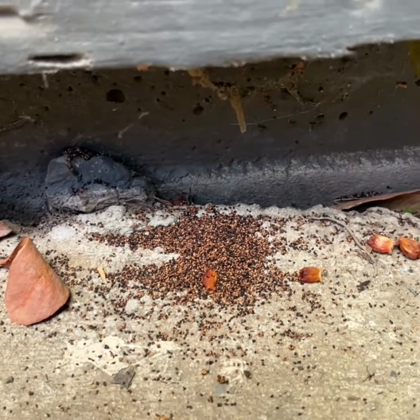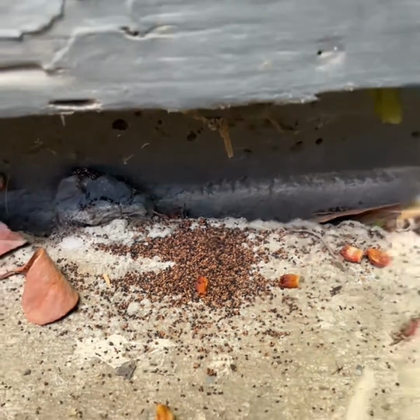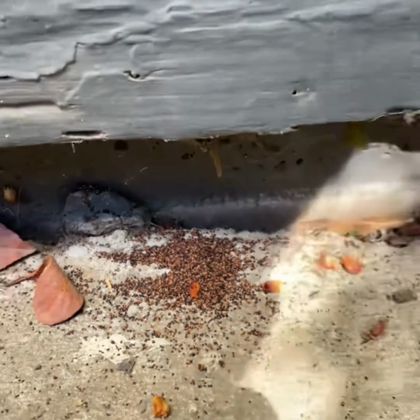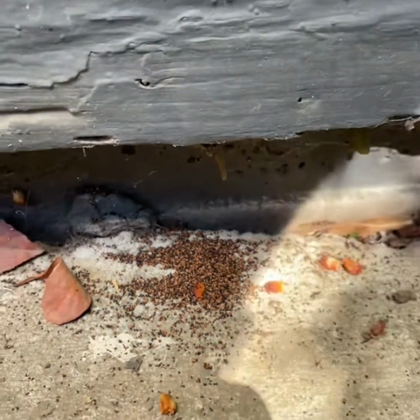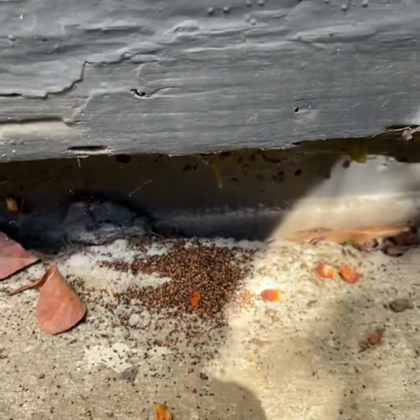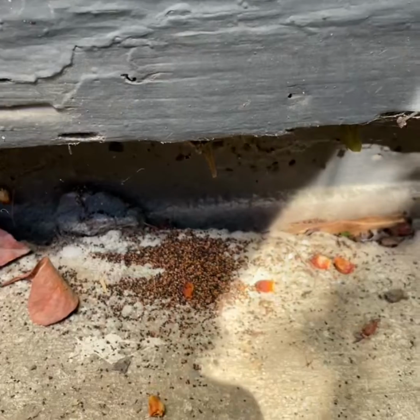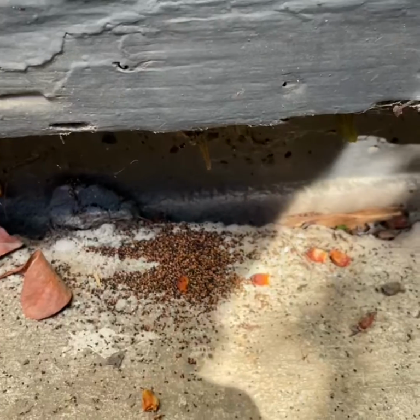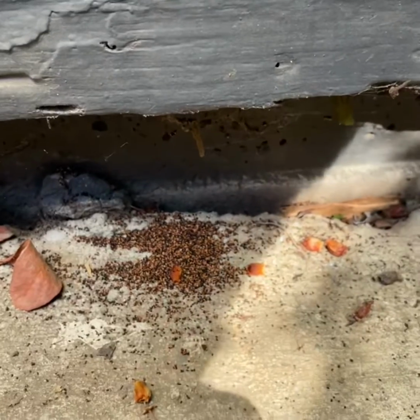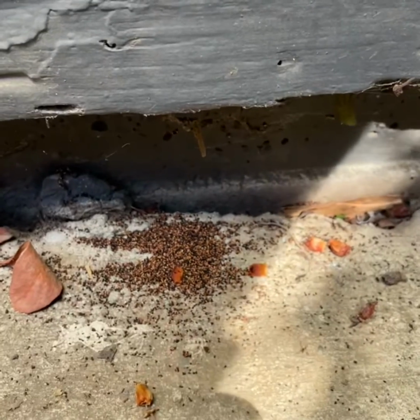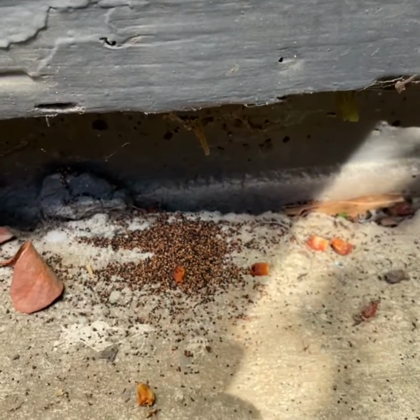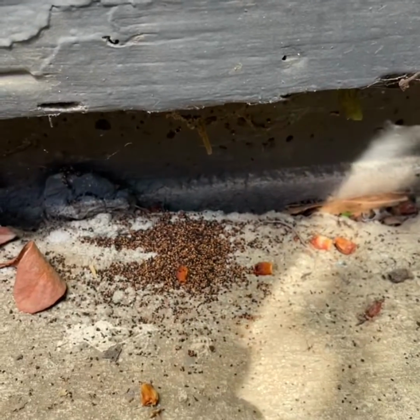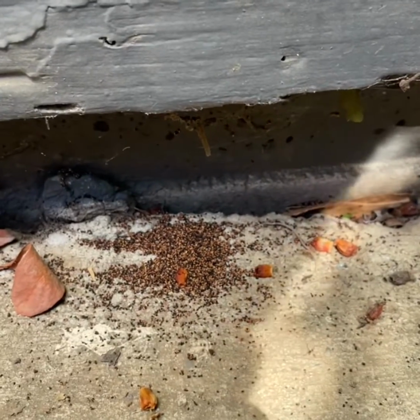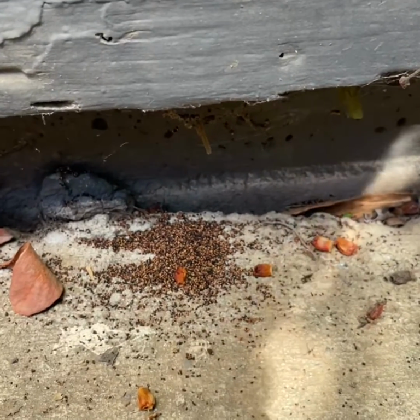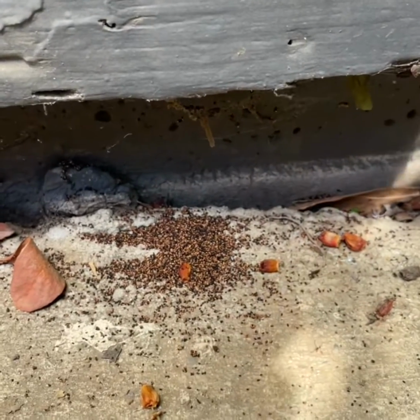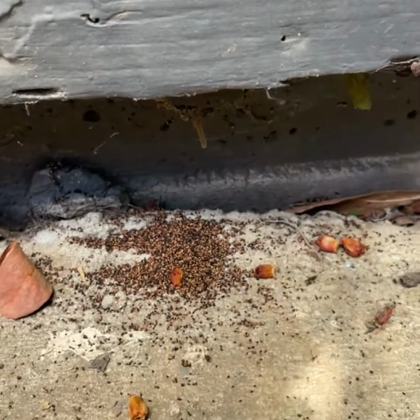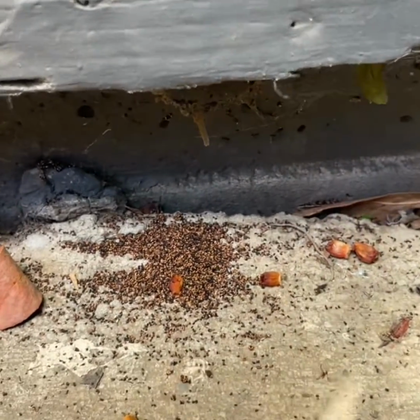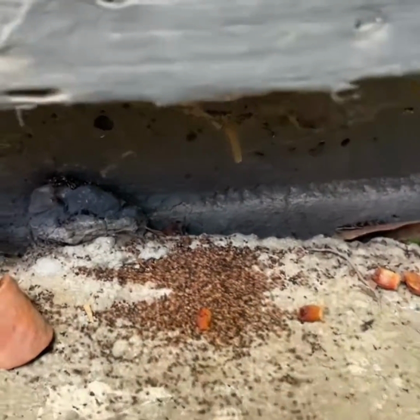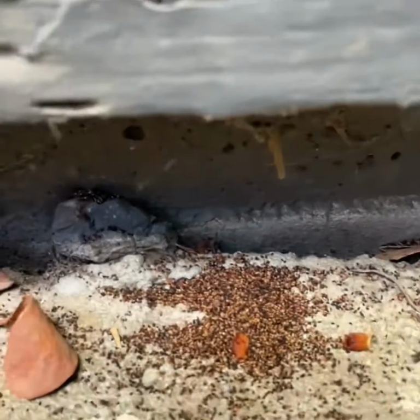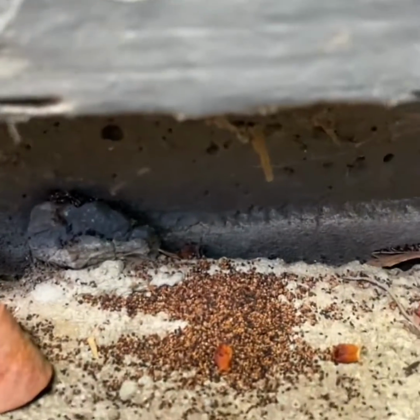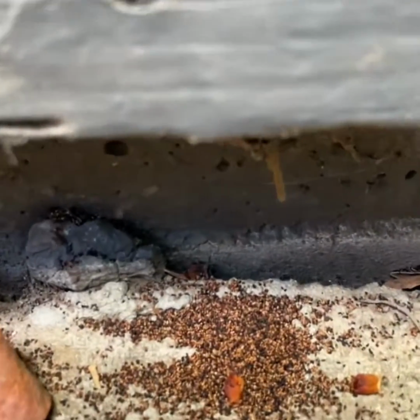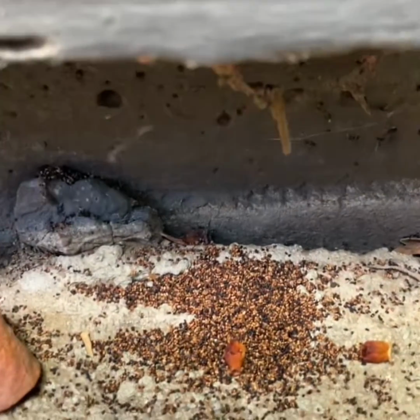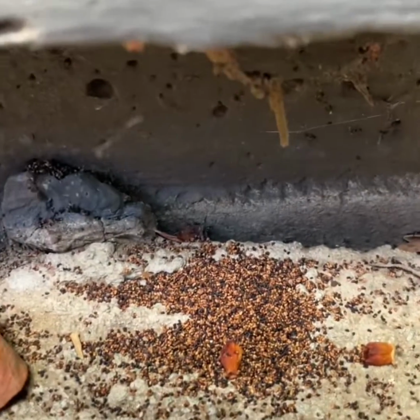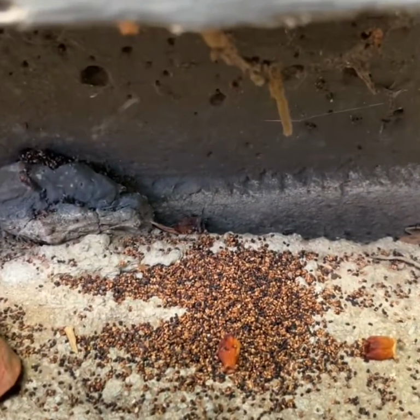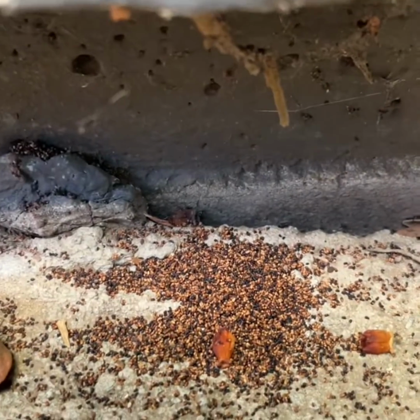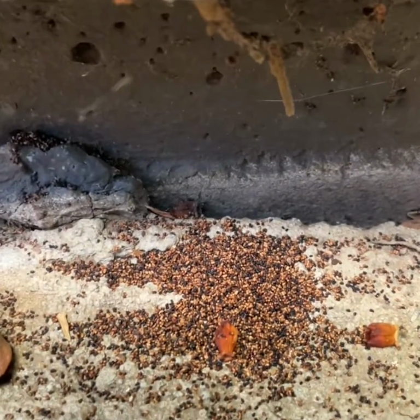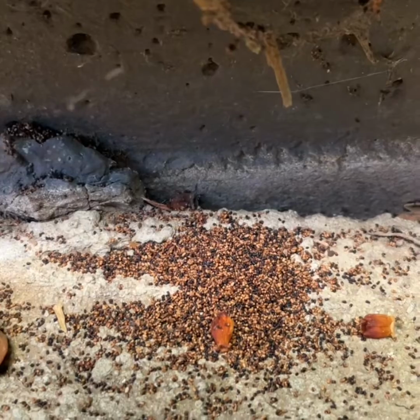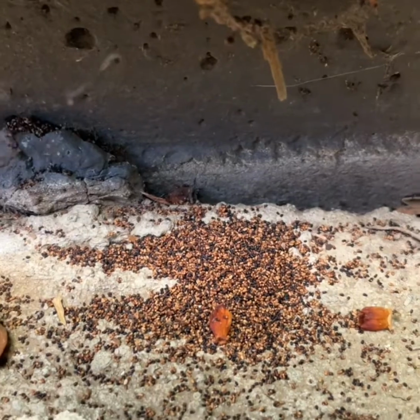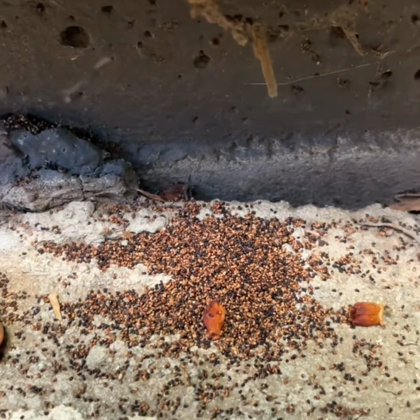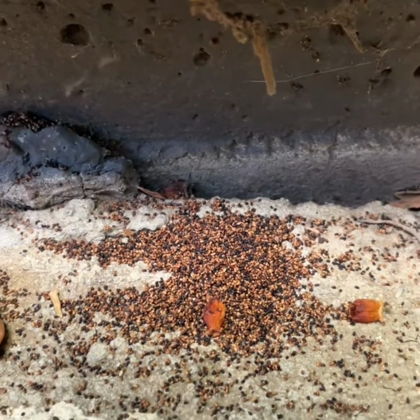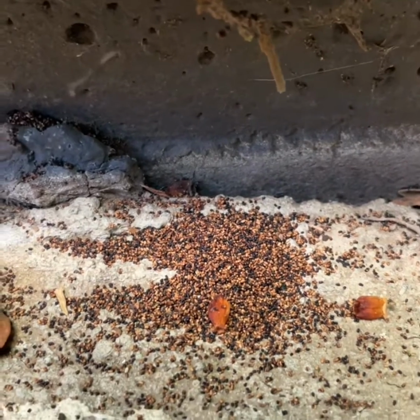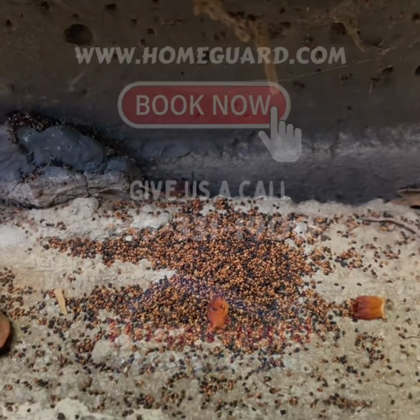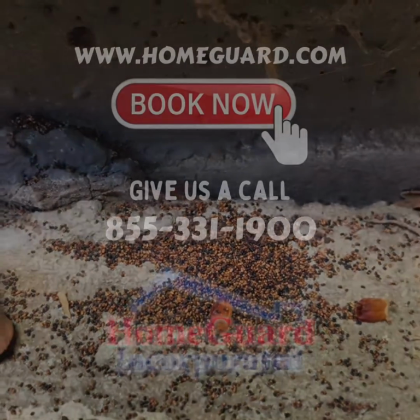Usually an infestation of this size is going to require a fumigation. But this is something I like to show everybody — not something you can really see every day.